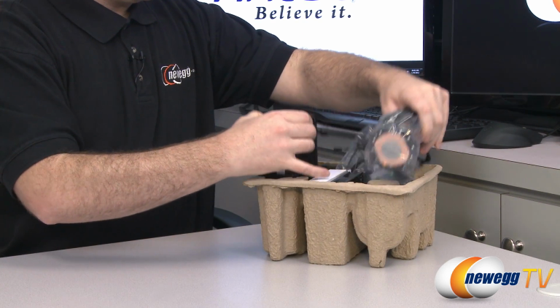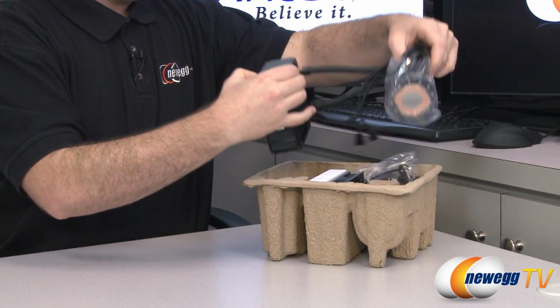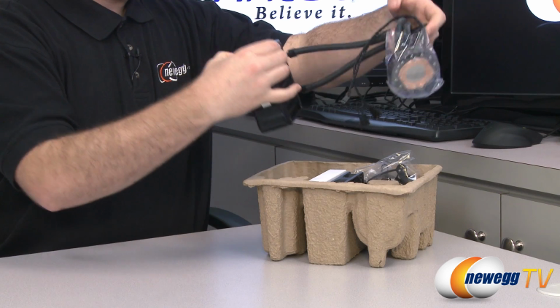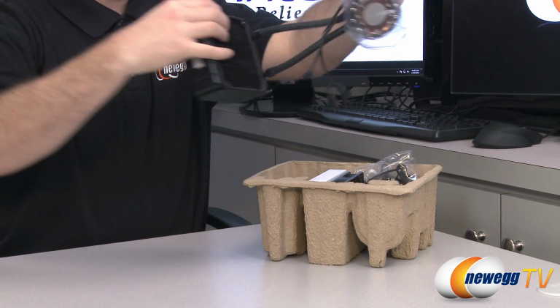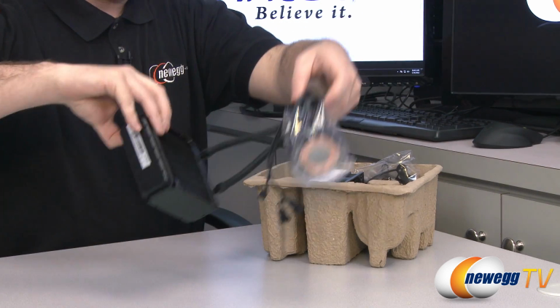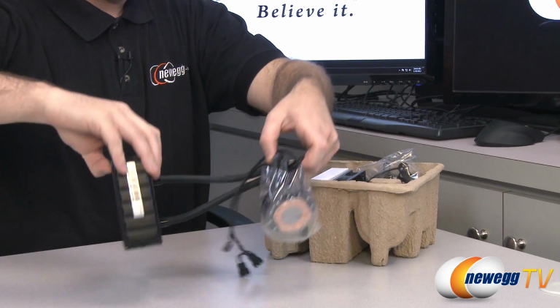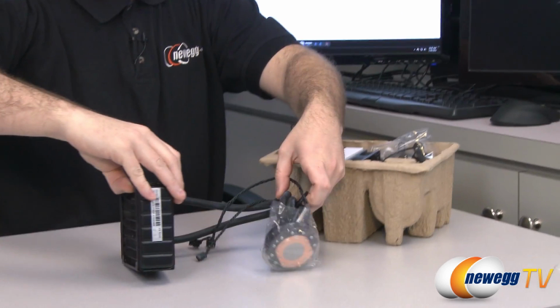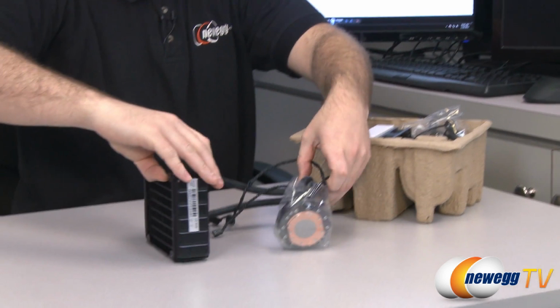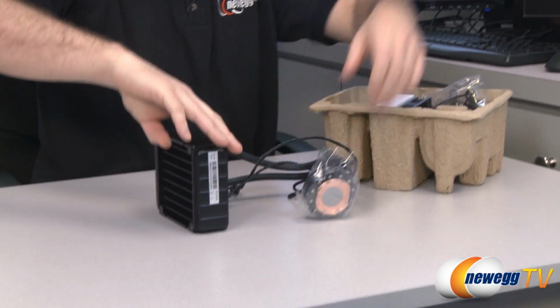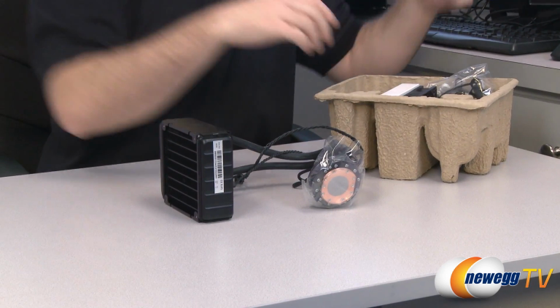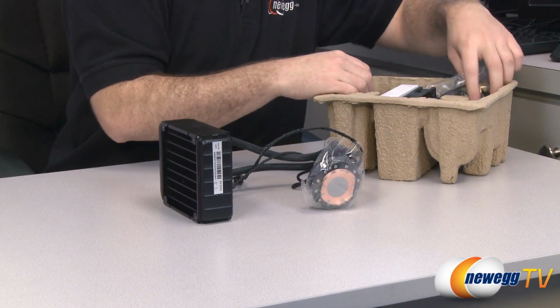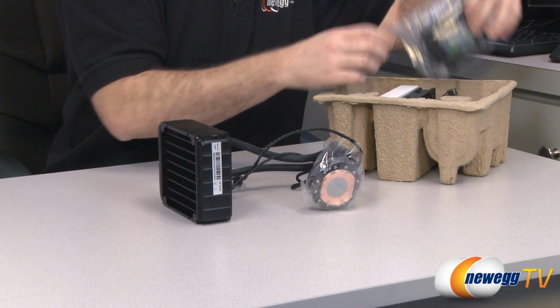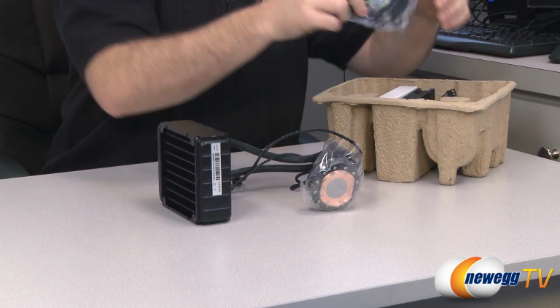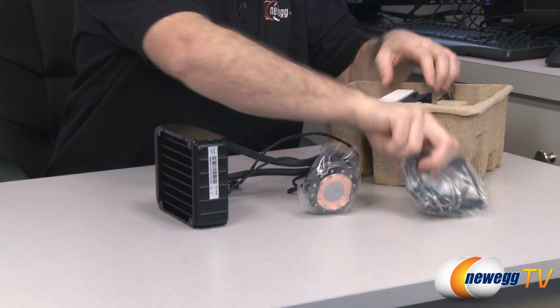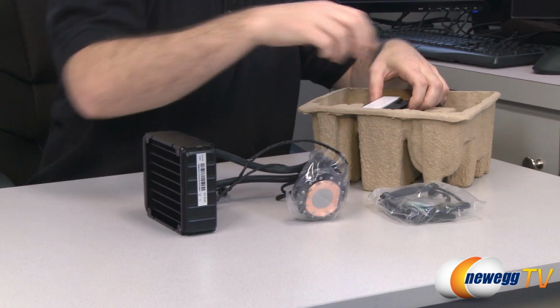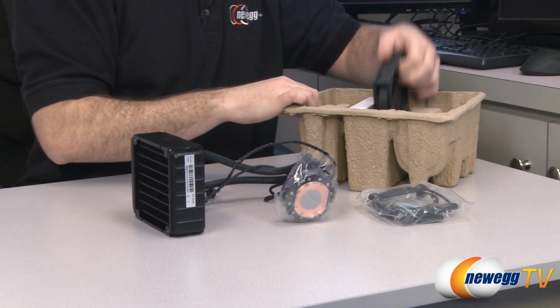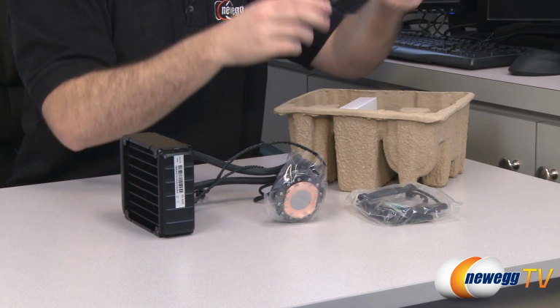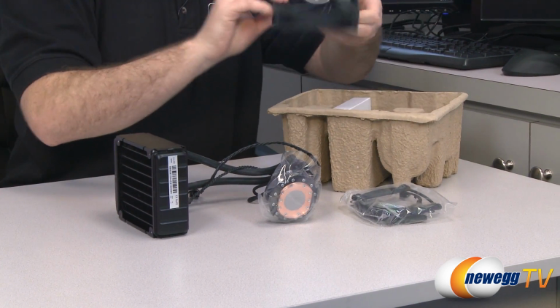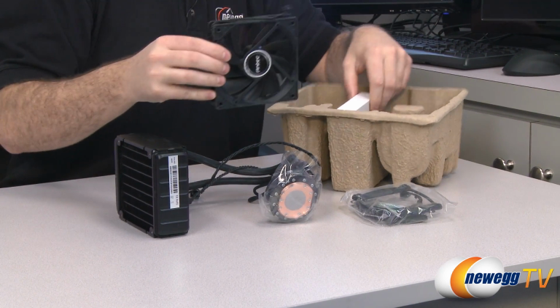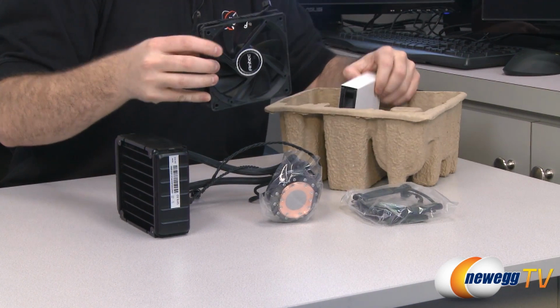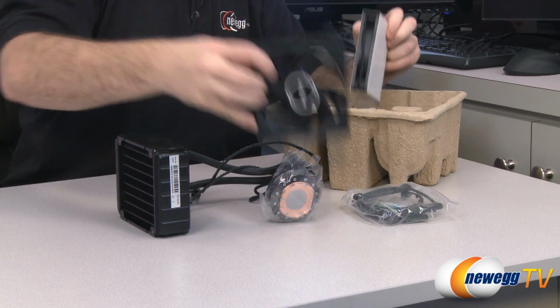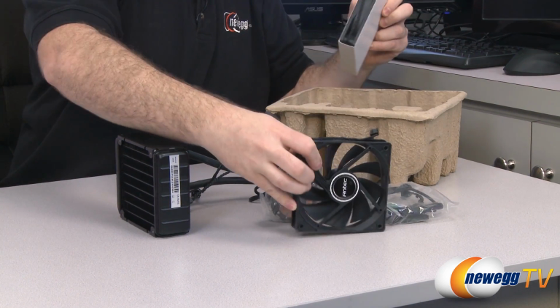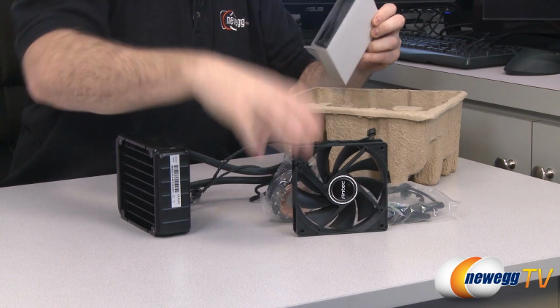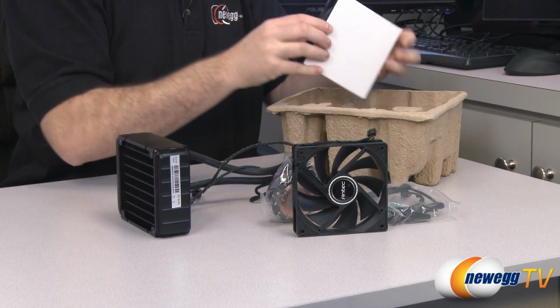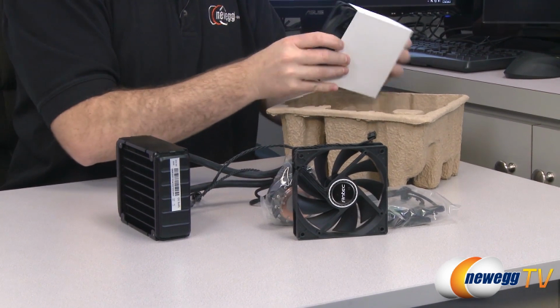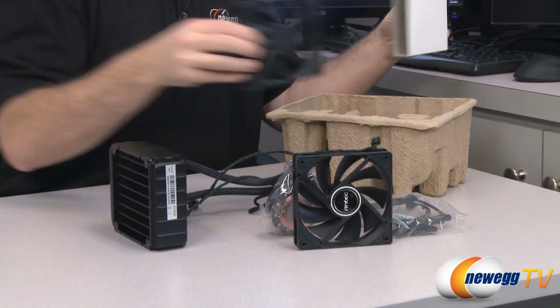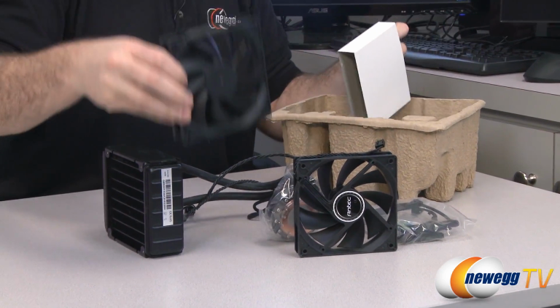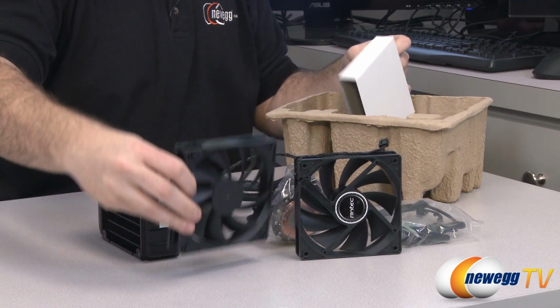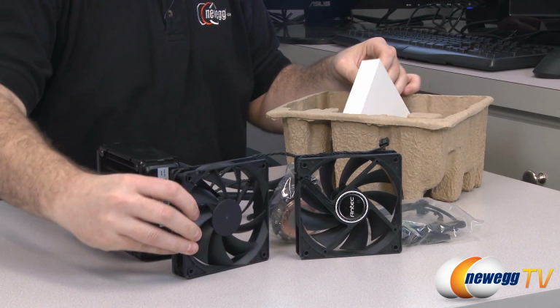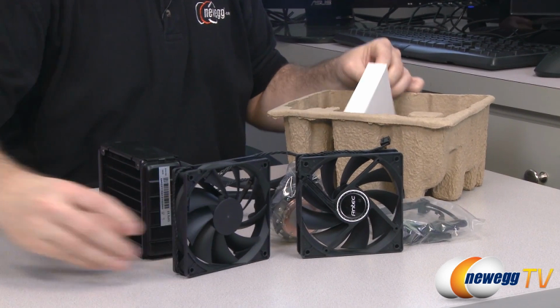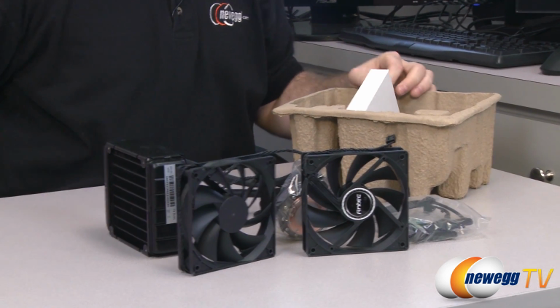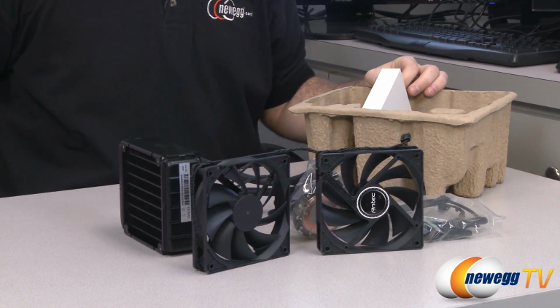Here is the radiator, water block, and tubing. Here is your first 120 millimeter fan, and here is your second 120 millimeter fan.